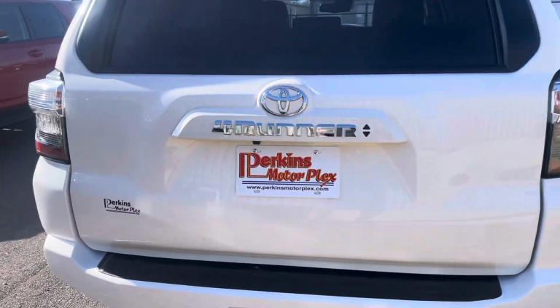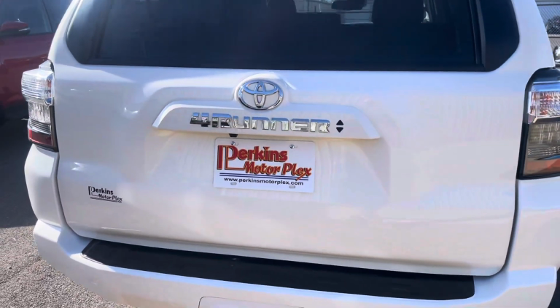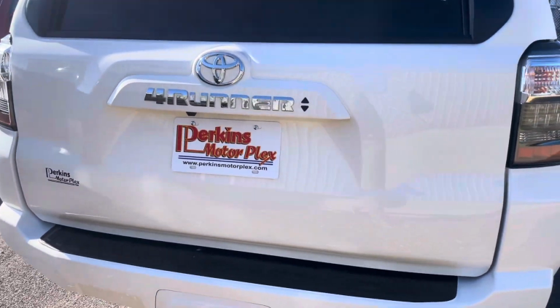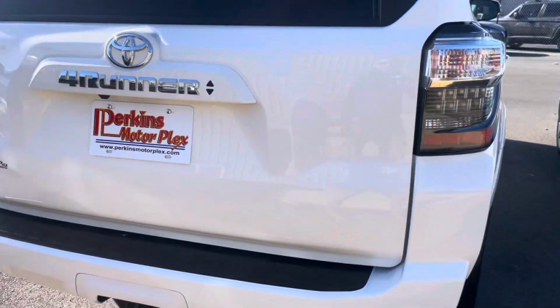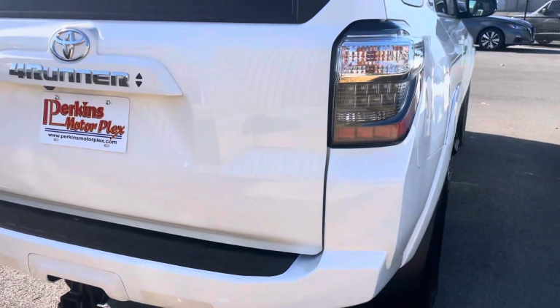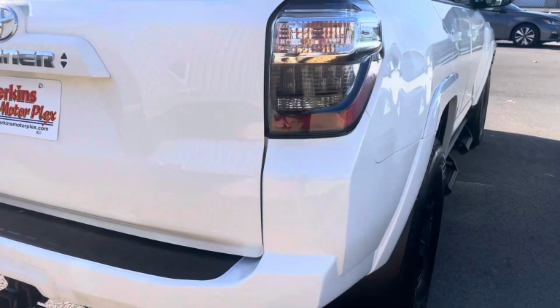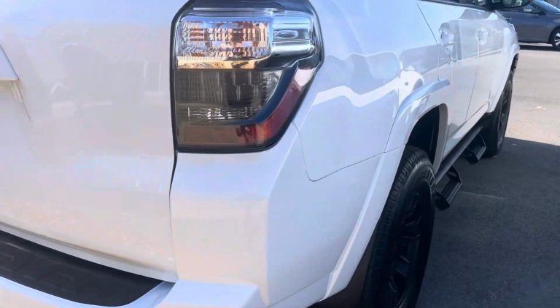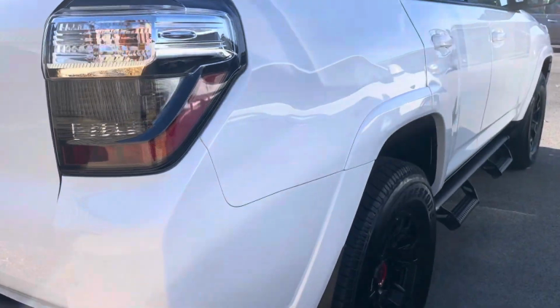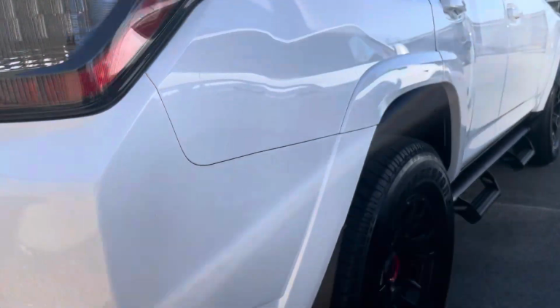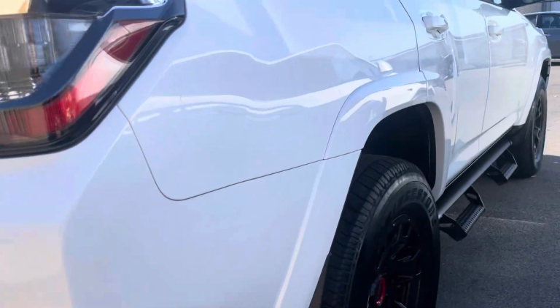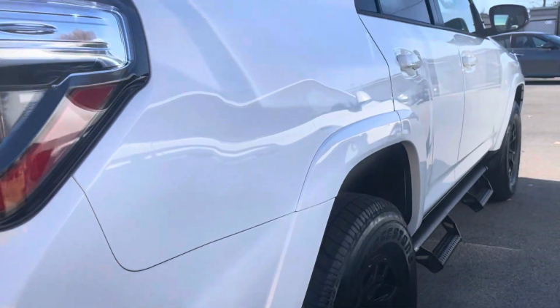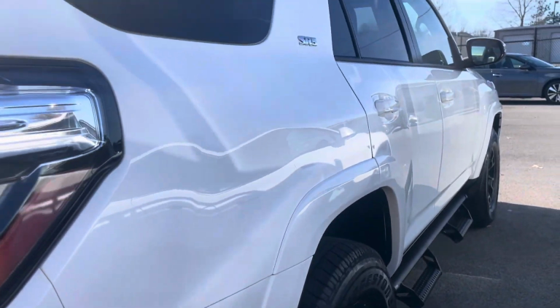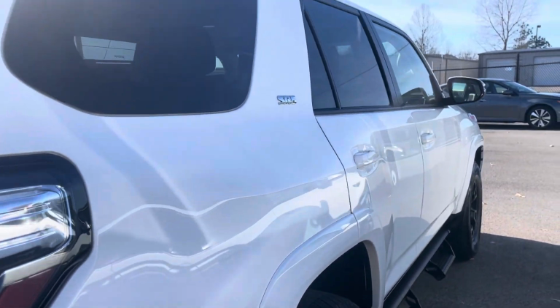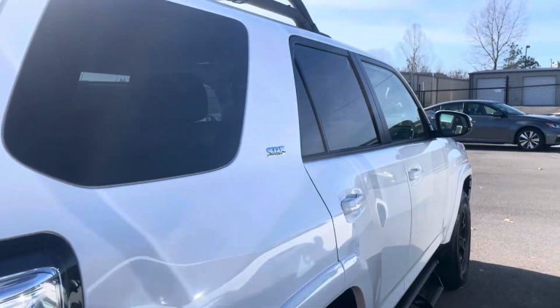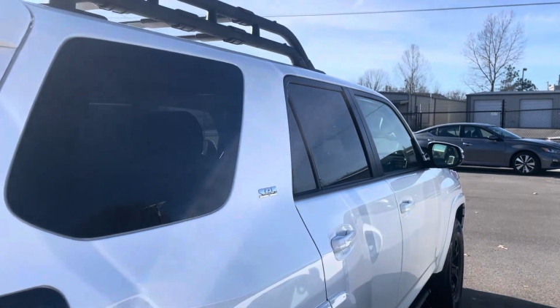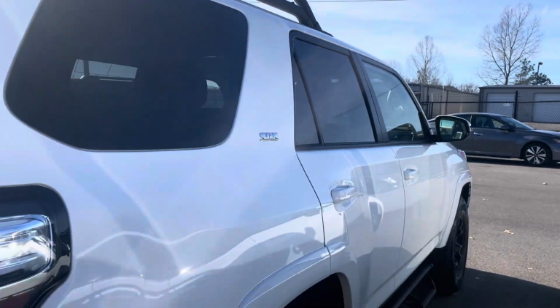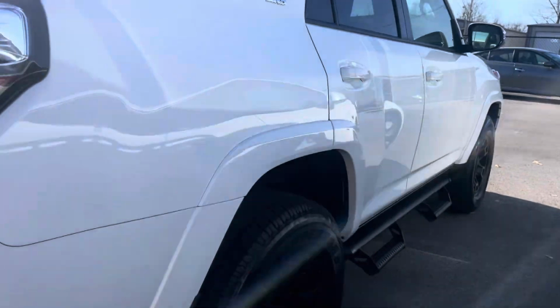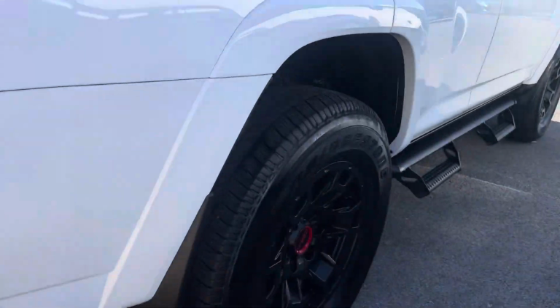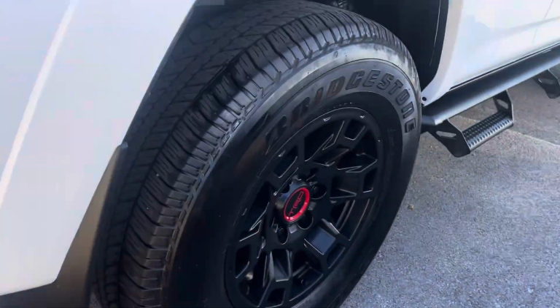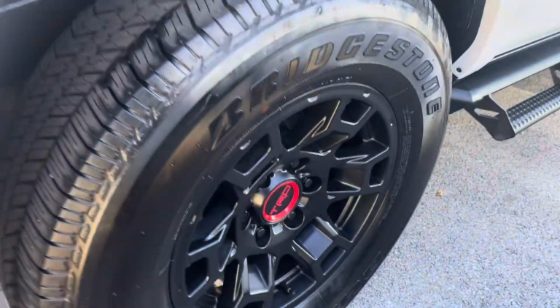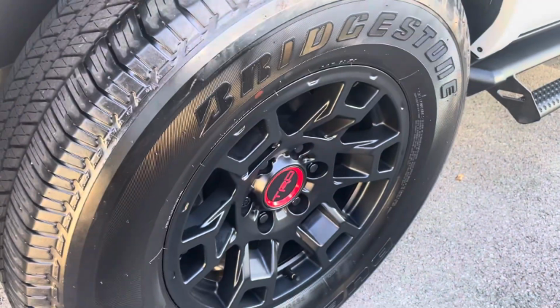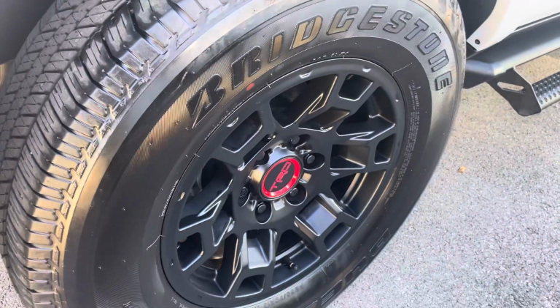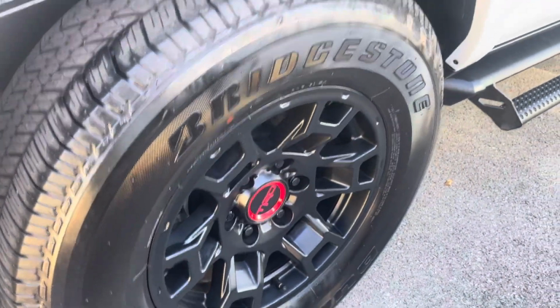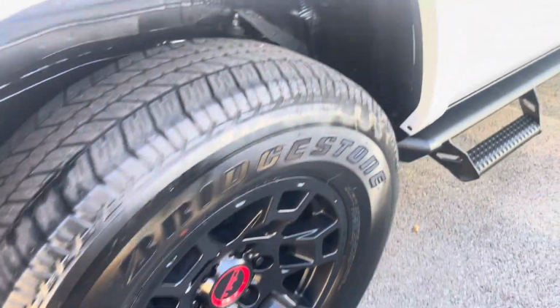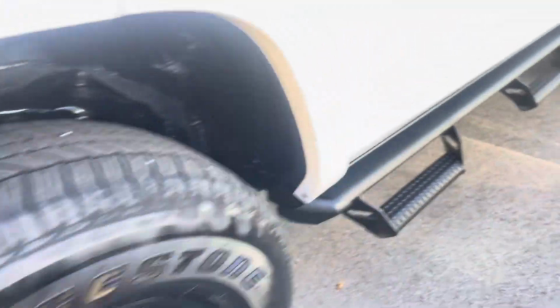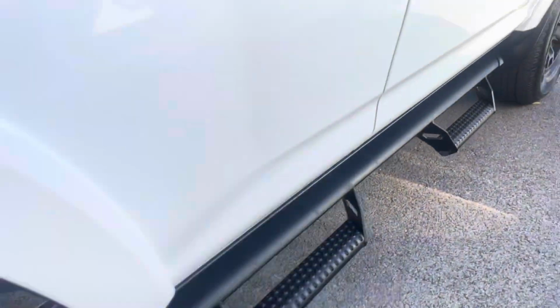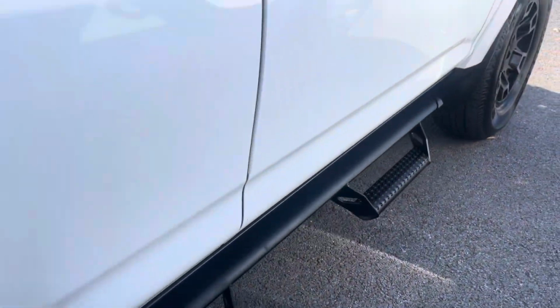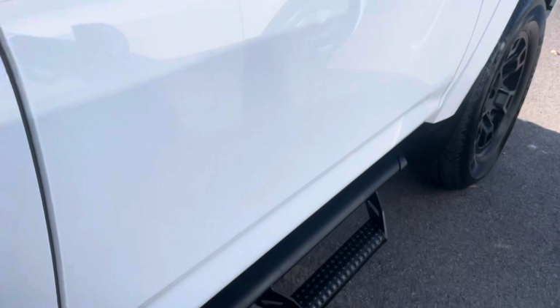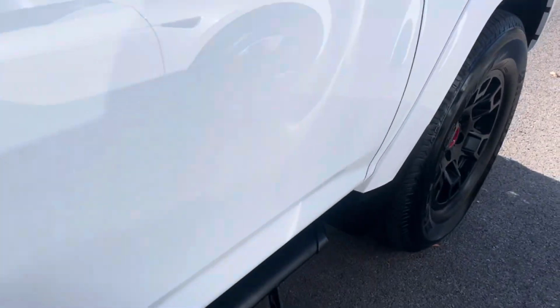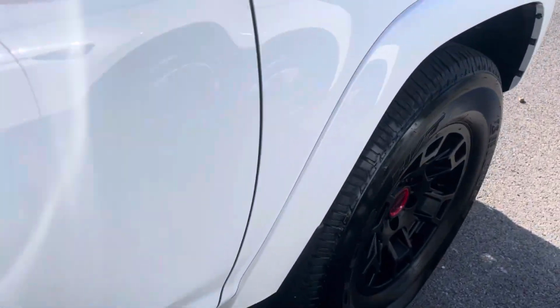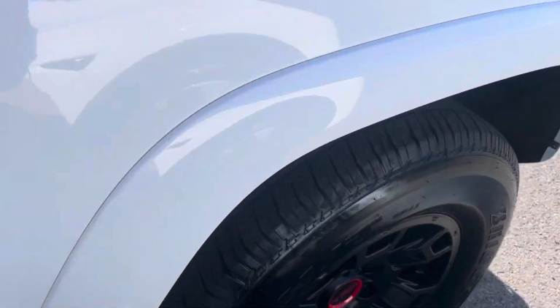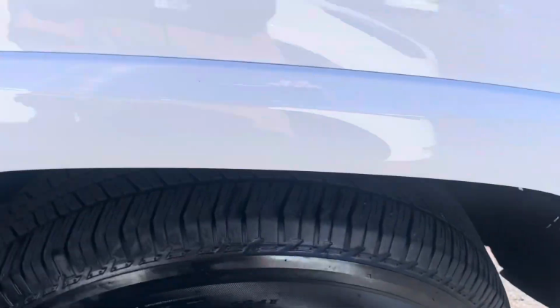No damage at all — no scratches, no dings, no nicks. No door dings or damage to point out on the passenger side. Another shot of those pretty TRD pro wheels. Just an extremely clean, nice truck.